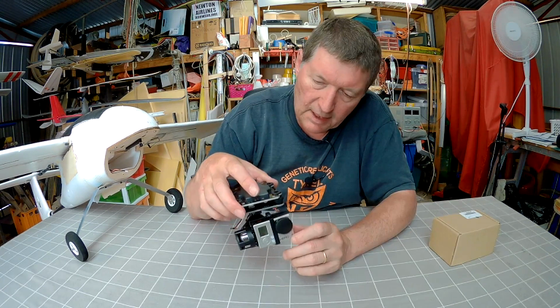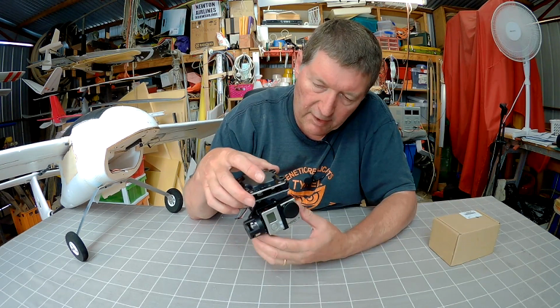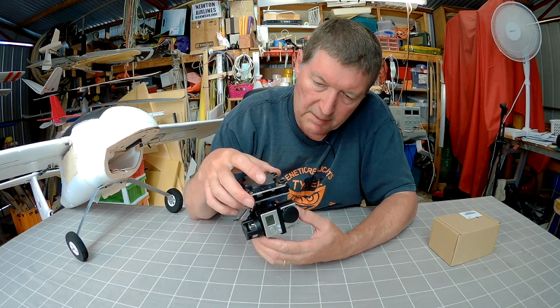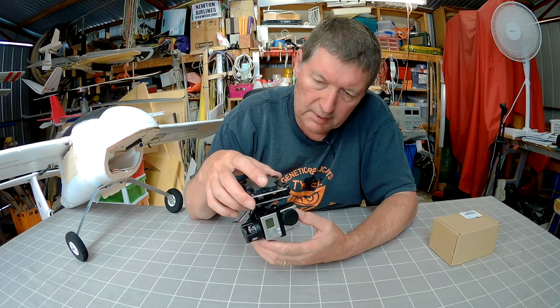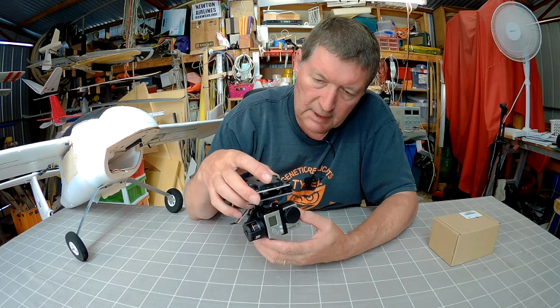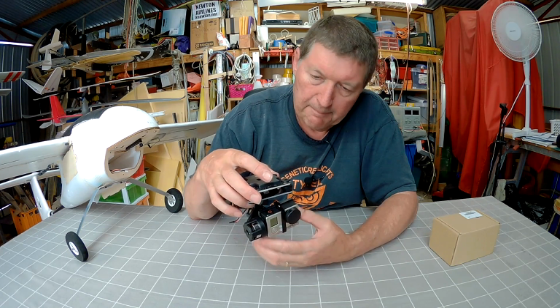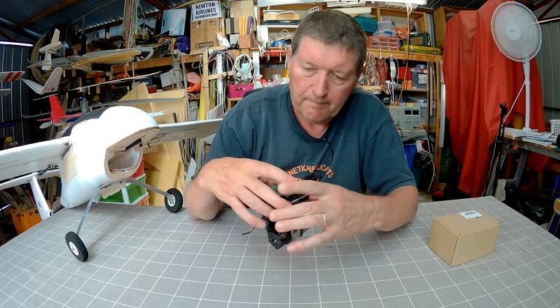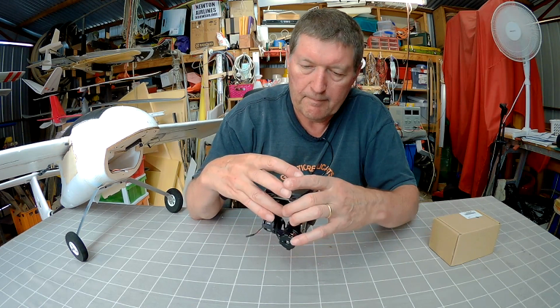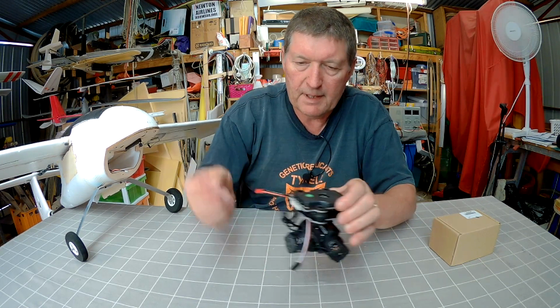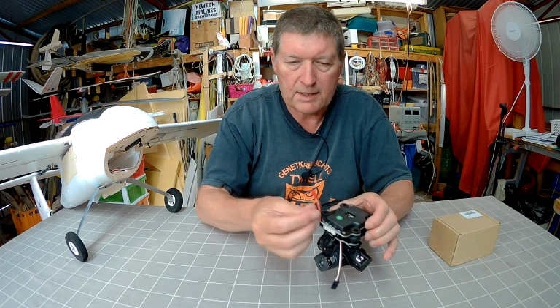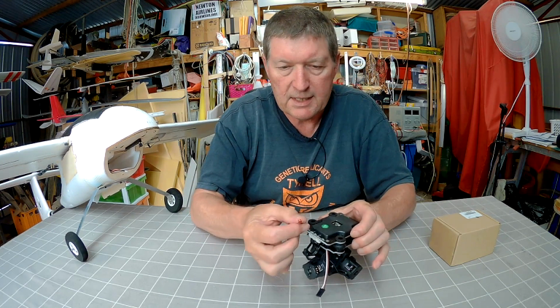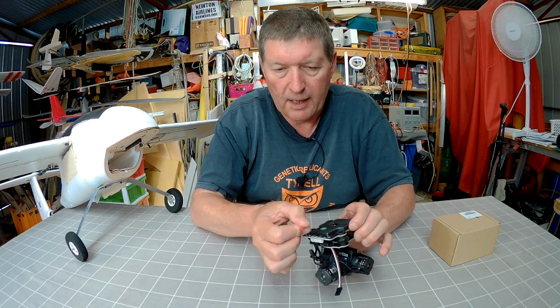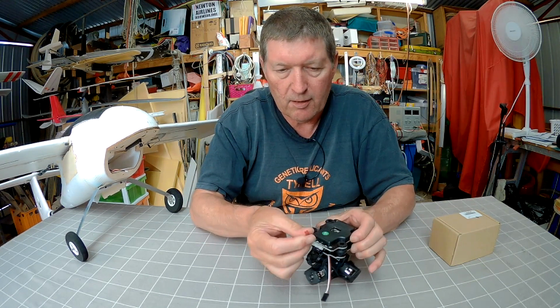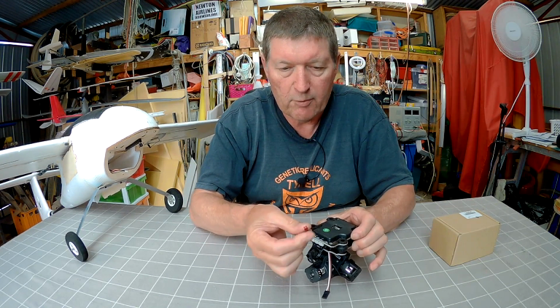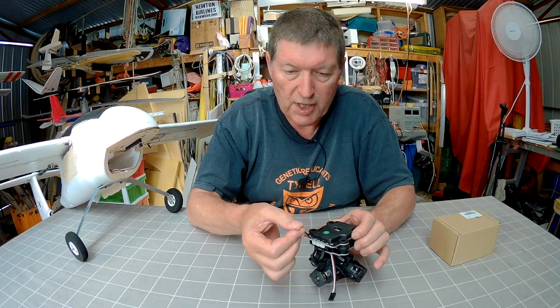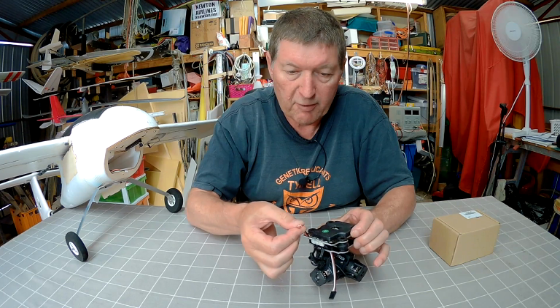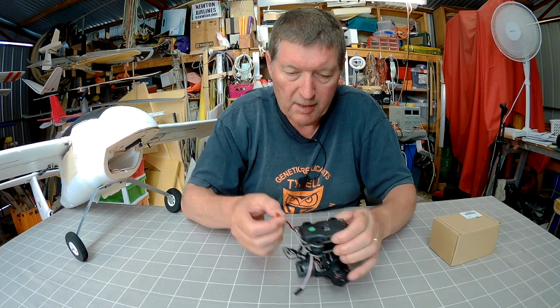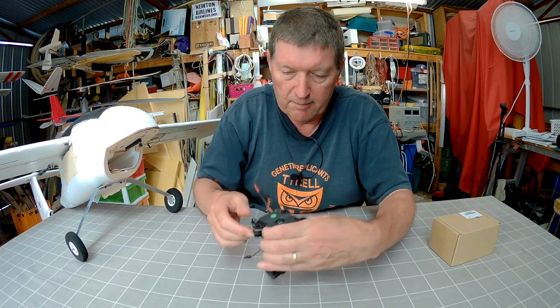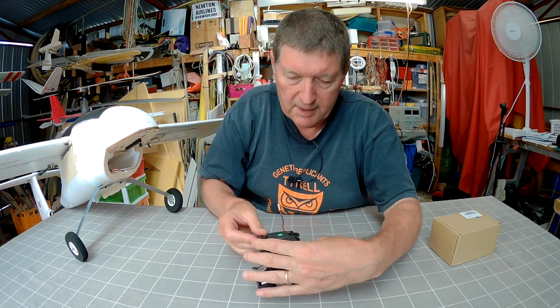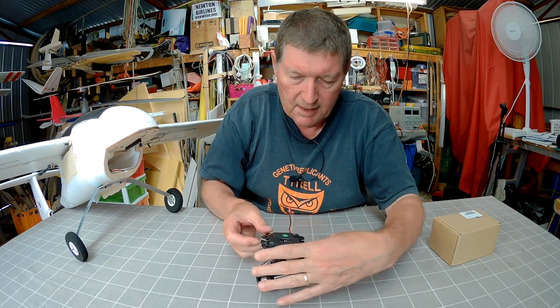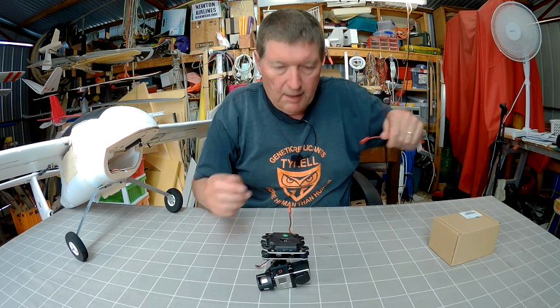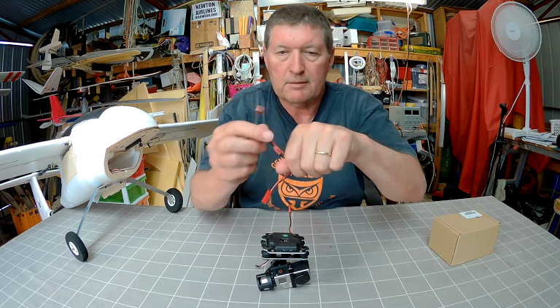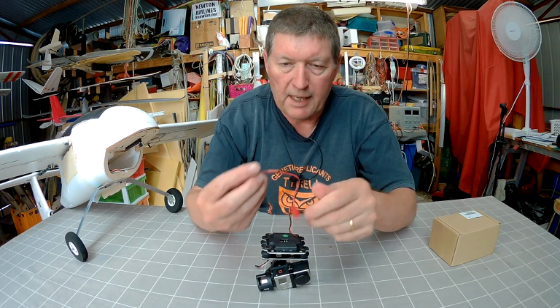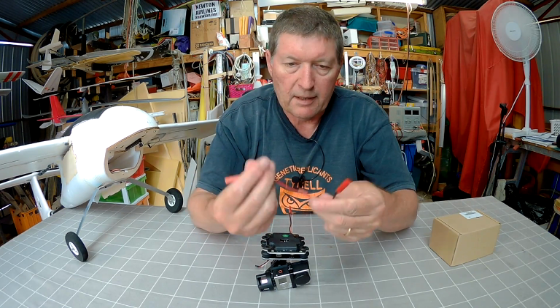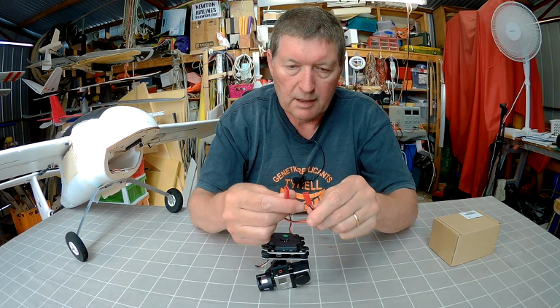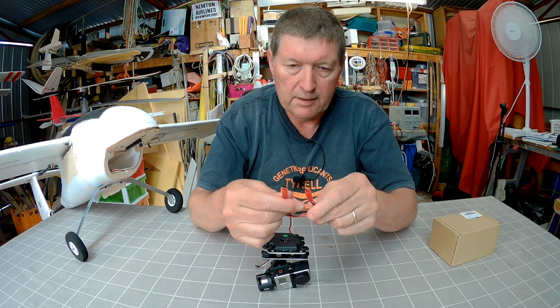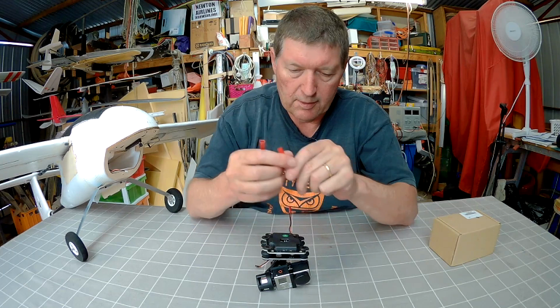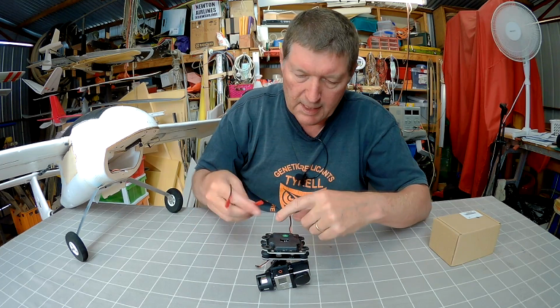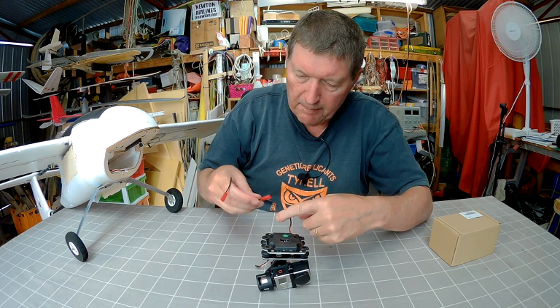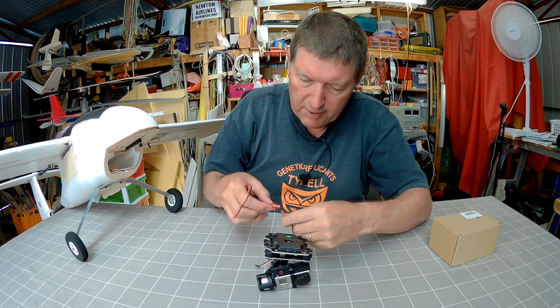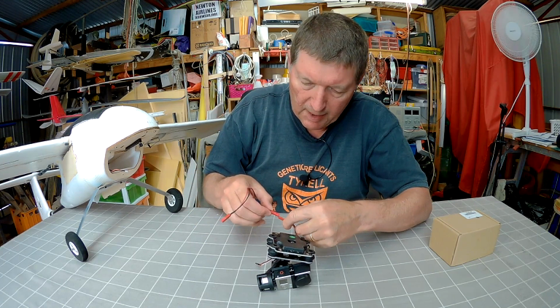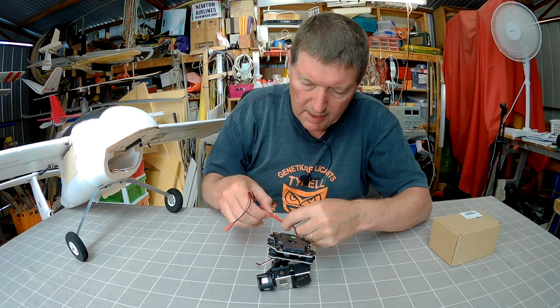It's very, very simple. It has a JST plug of the wrong gender for my purposes, so I've made up another lead to enable a battery to be plugged in there.